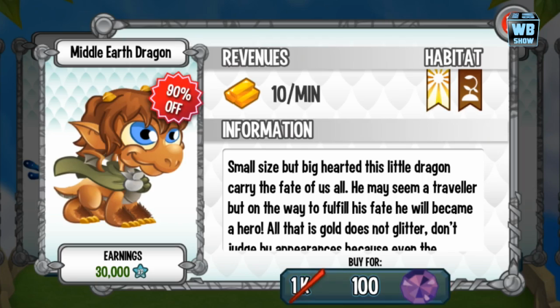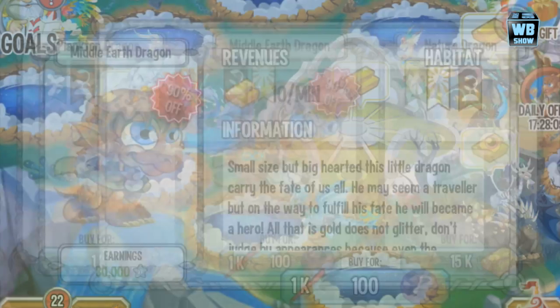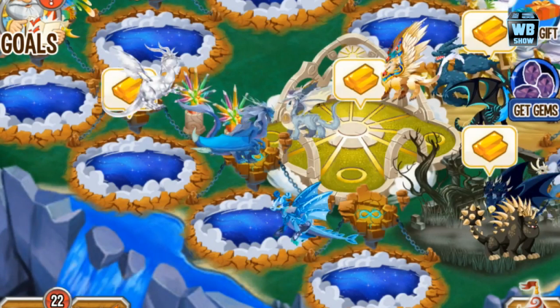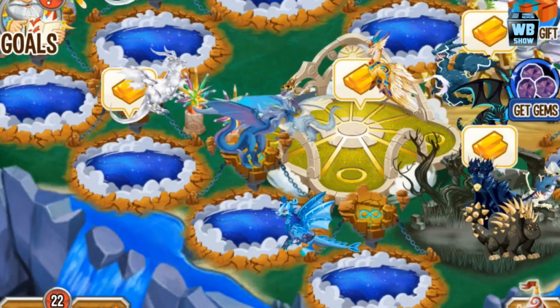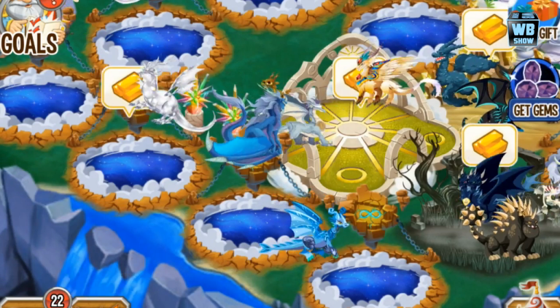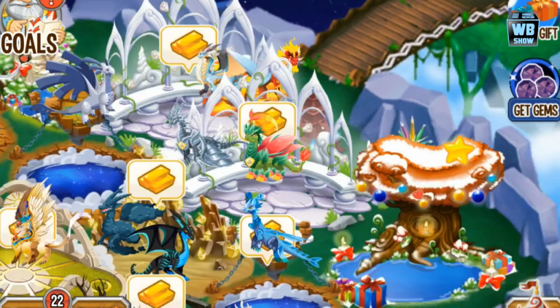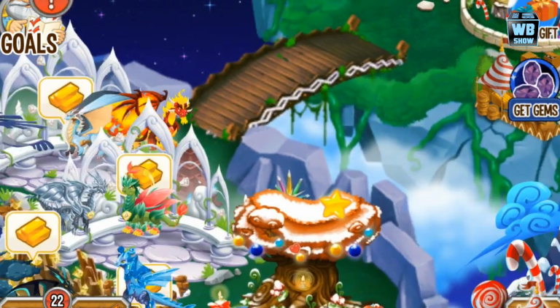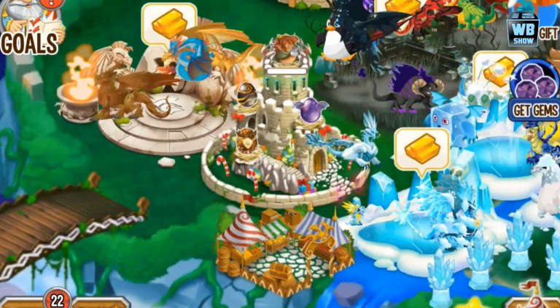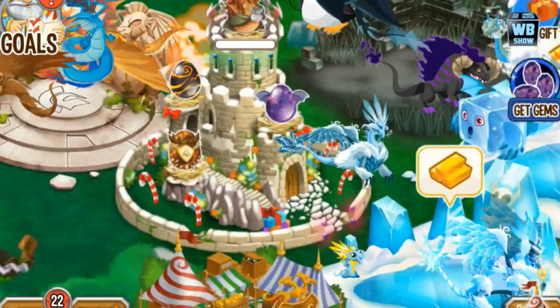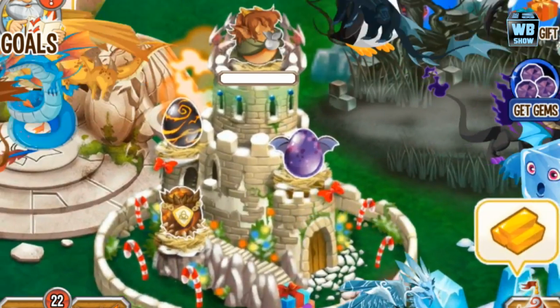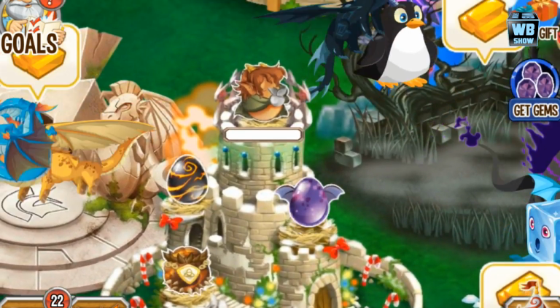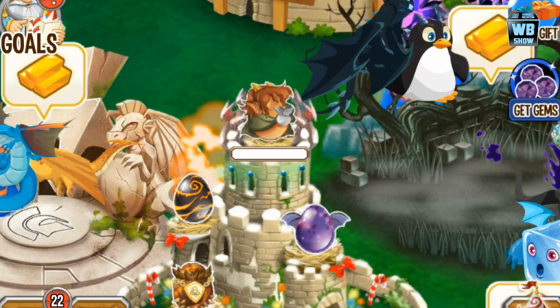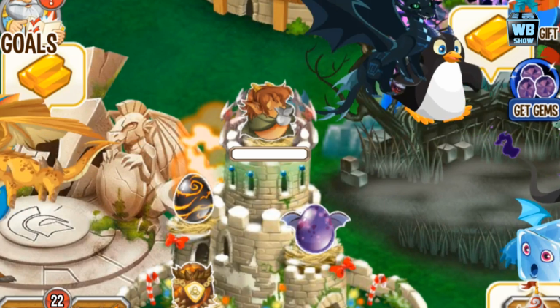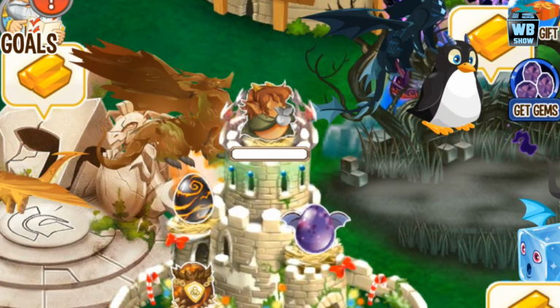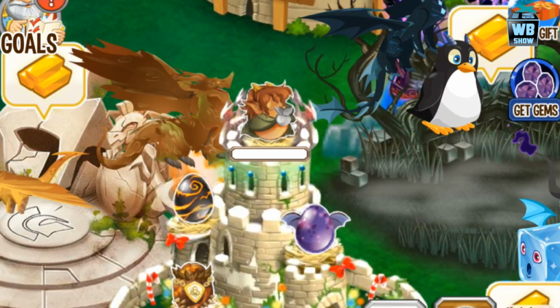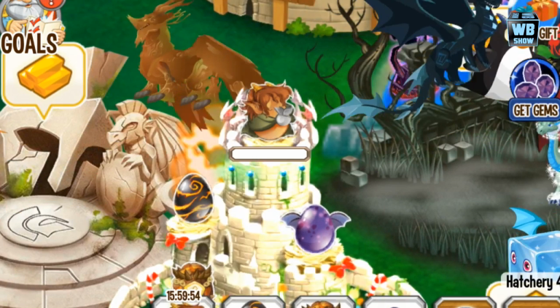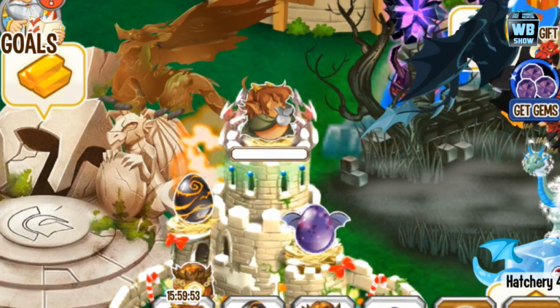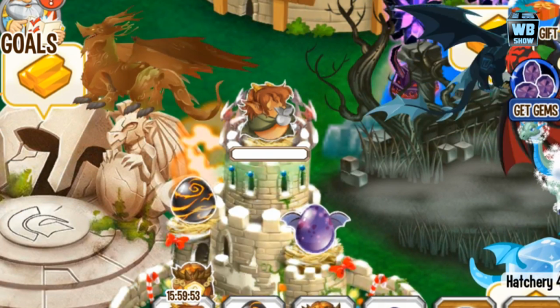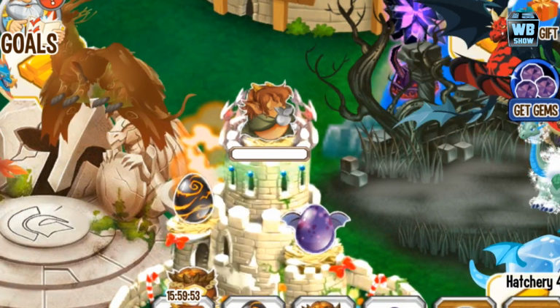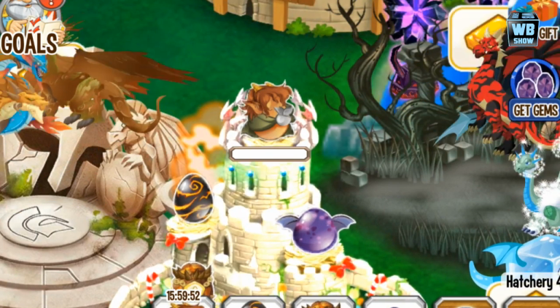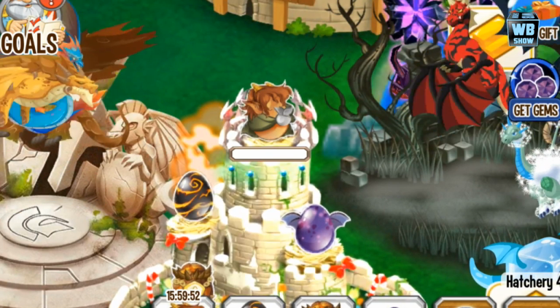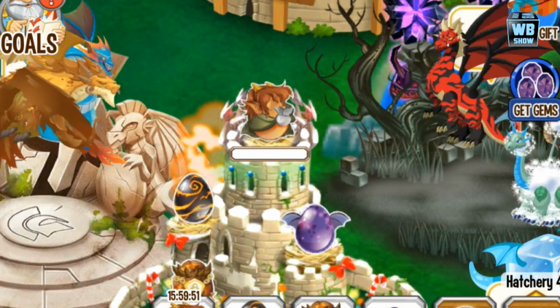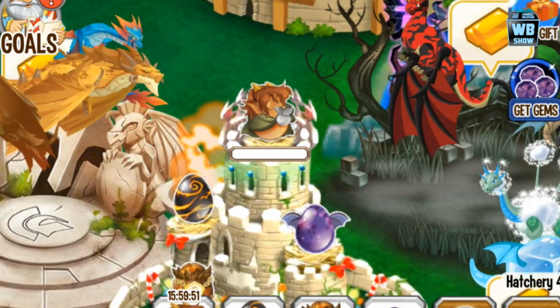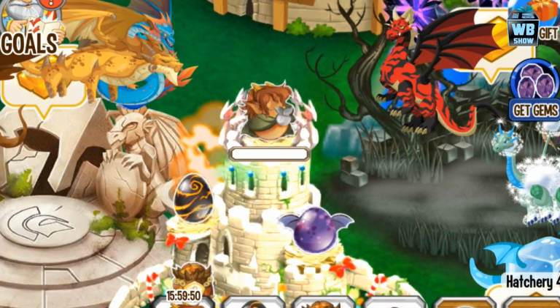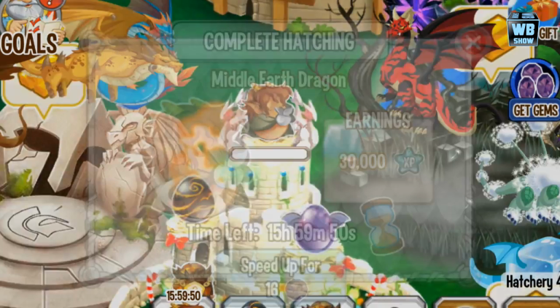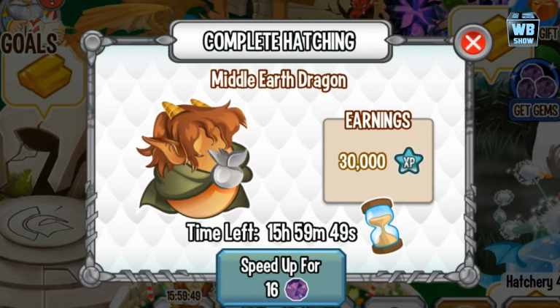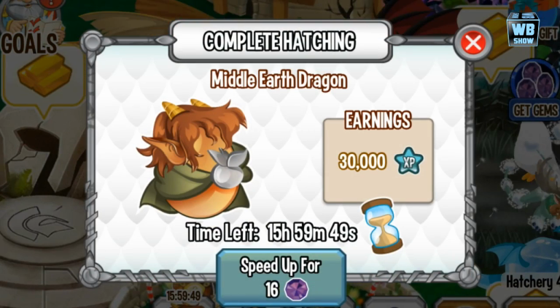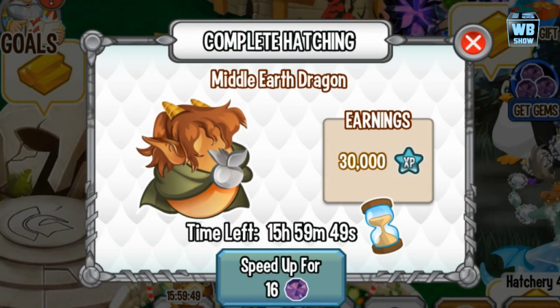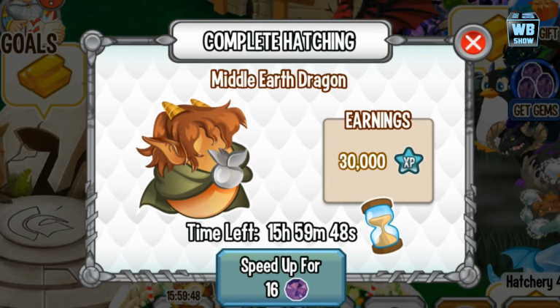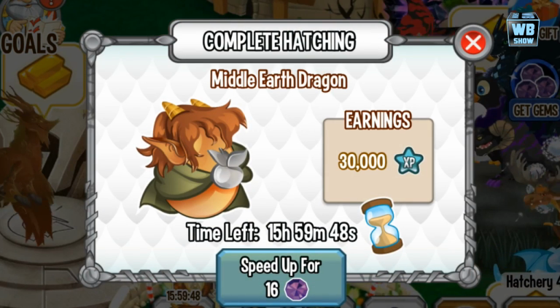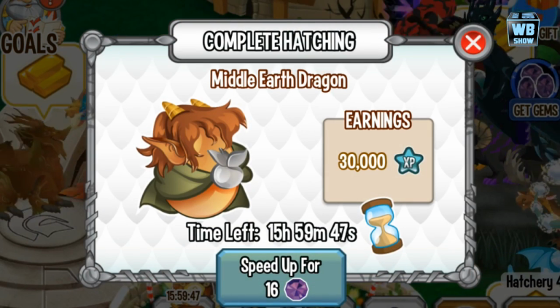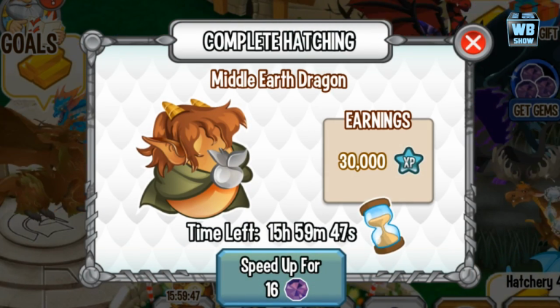So let's buy it. As you can see, it has that Bilbo Baggins cape and it has that hairdo. 16 hours hatching process. There it is — the amazing looking egg.